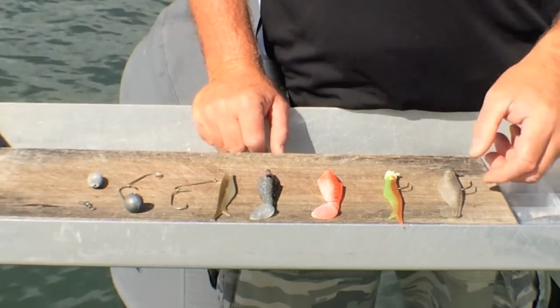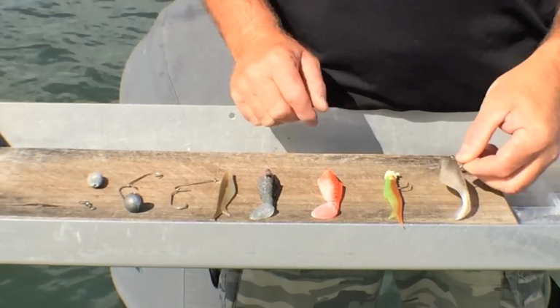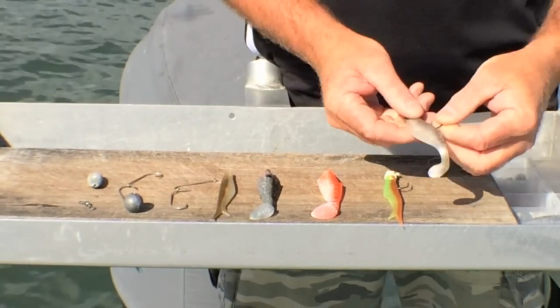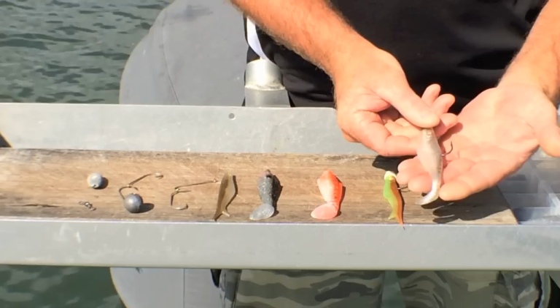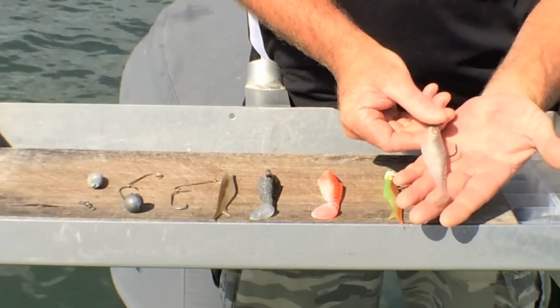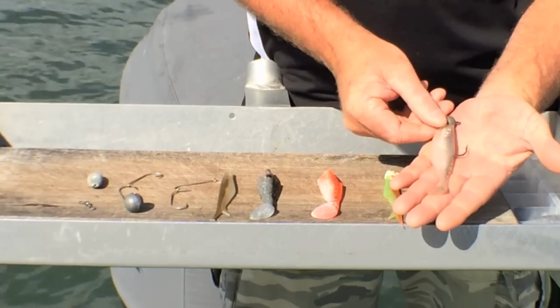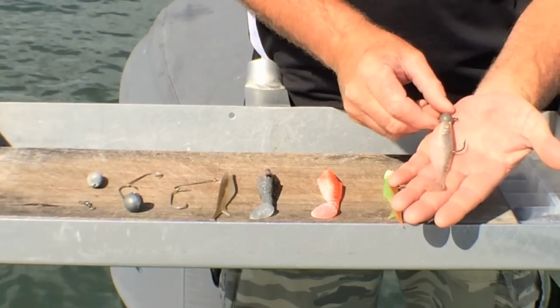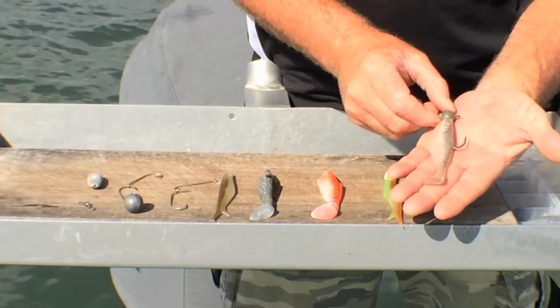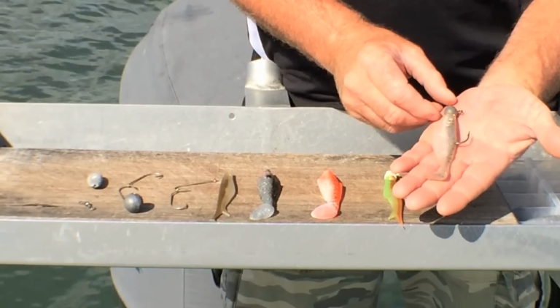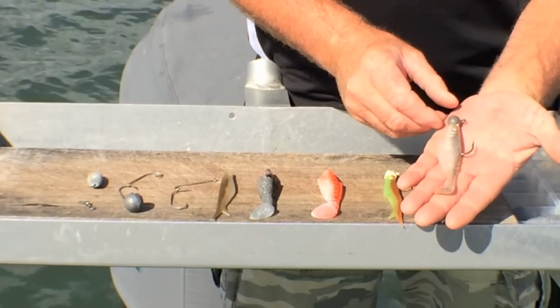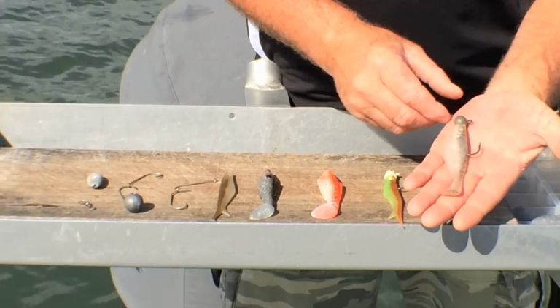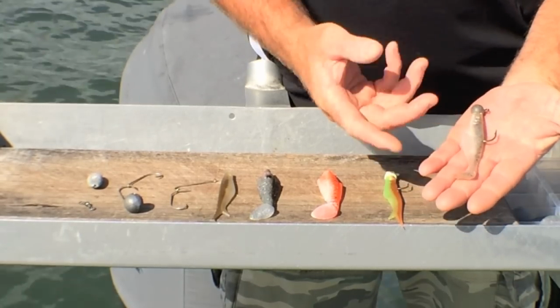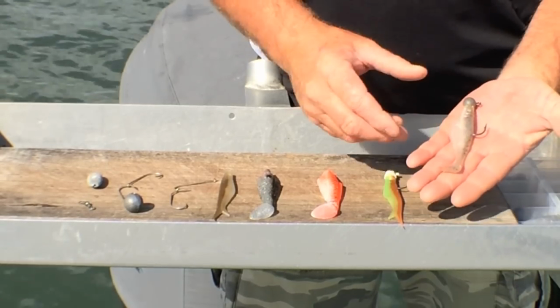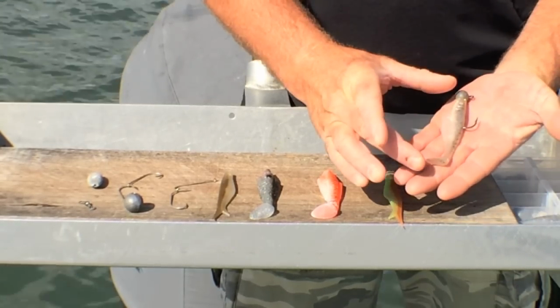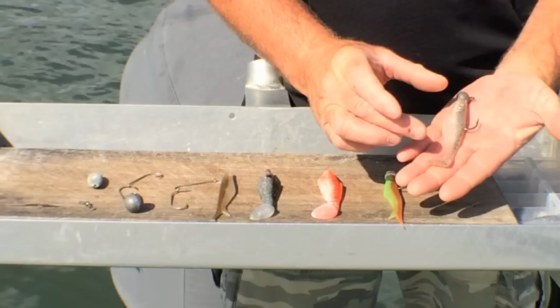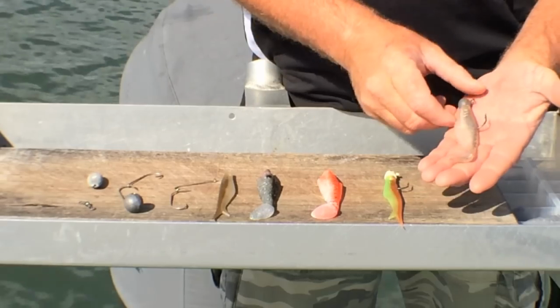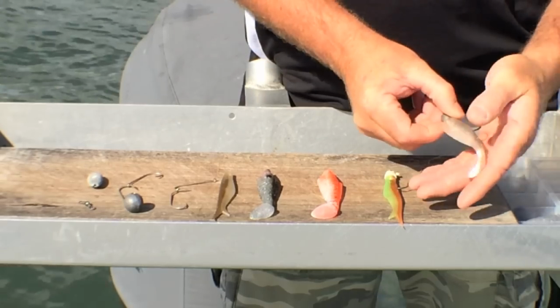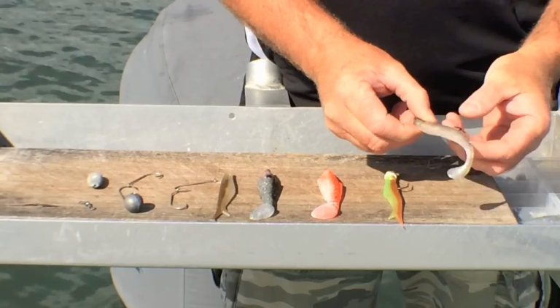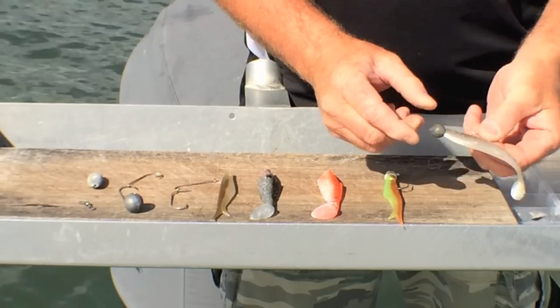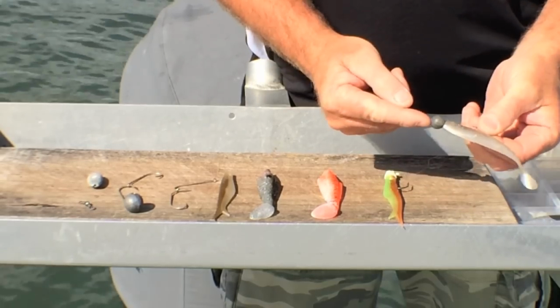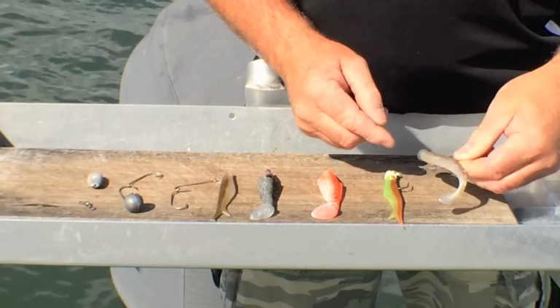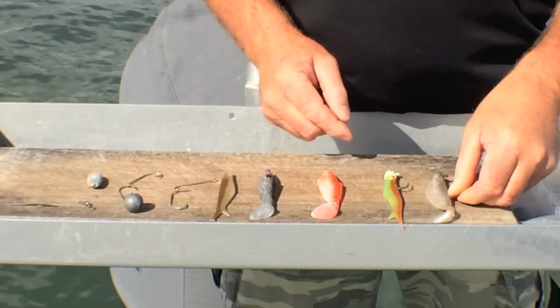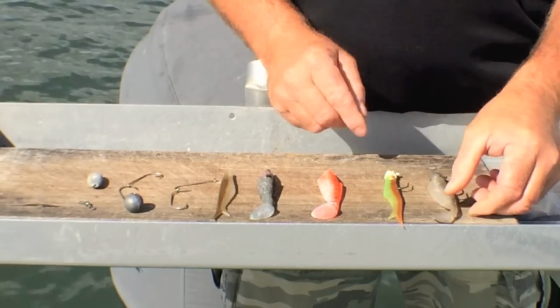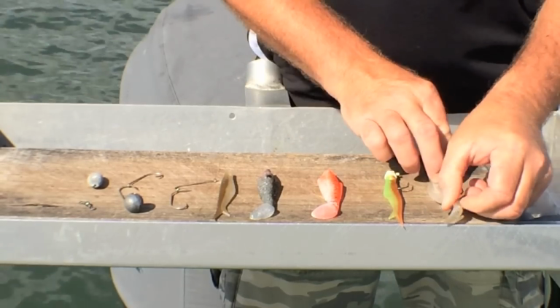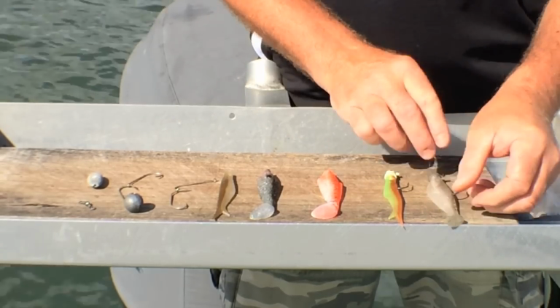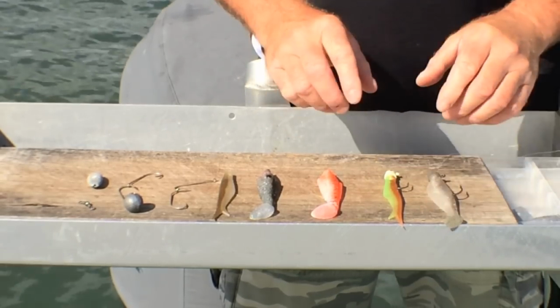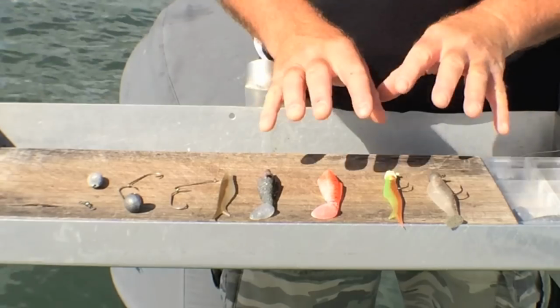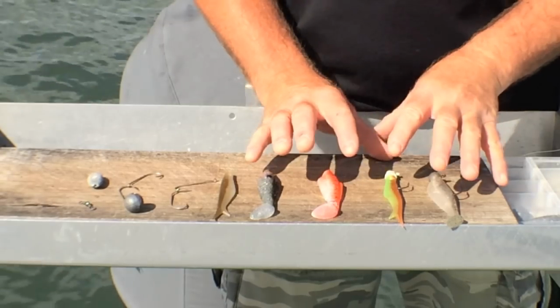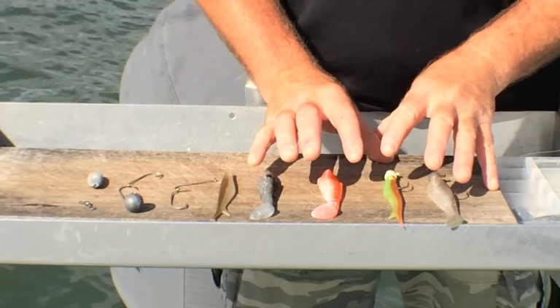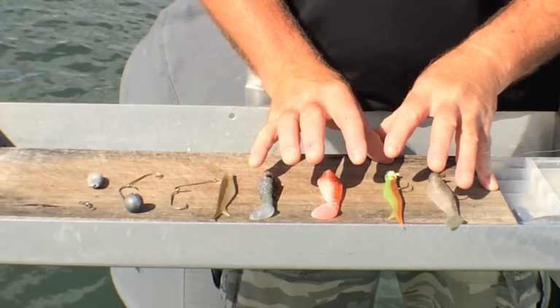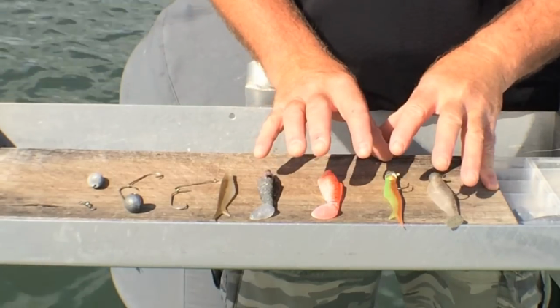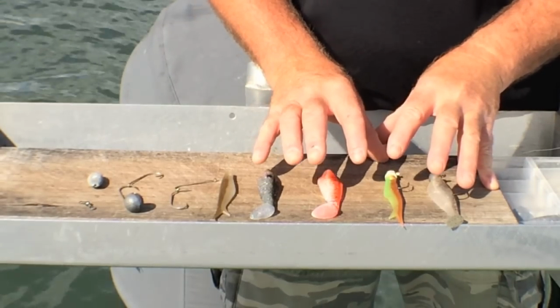One is the soft plastic. Now these have proved themselves over the last few years deadly on flathead. These lures here around about the 100 to the 80 mil is ideal, and your various weights to suit the water depth you're fishing, while we're casting the soft plastics around in search of flathead.